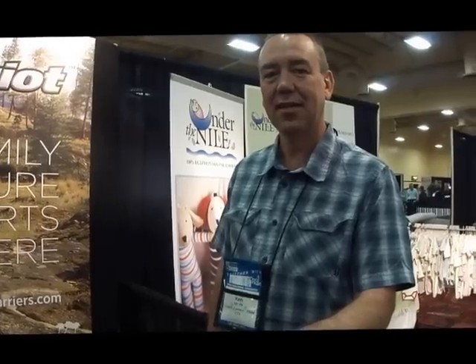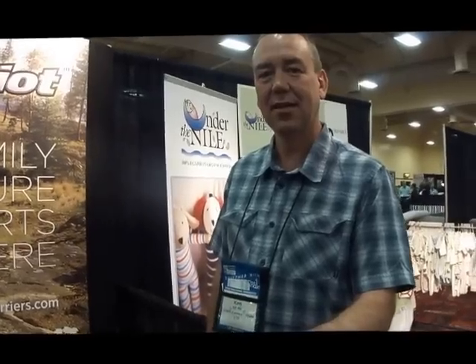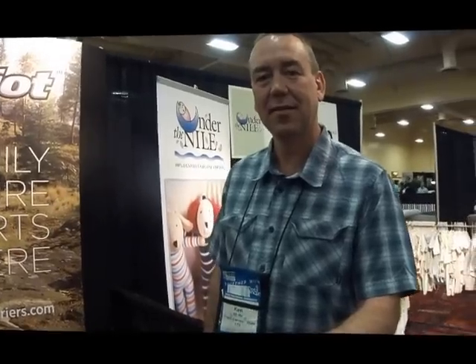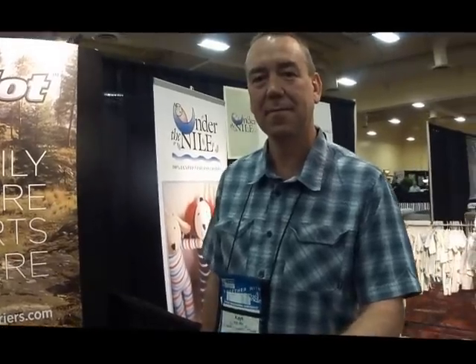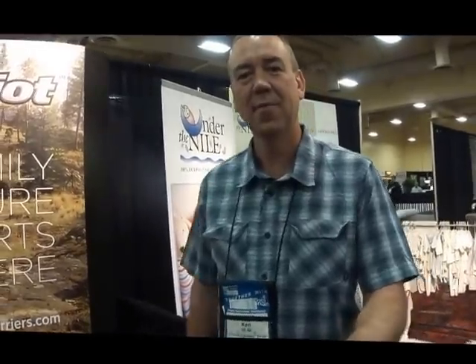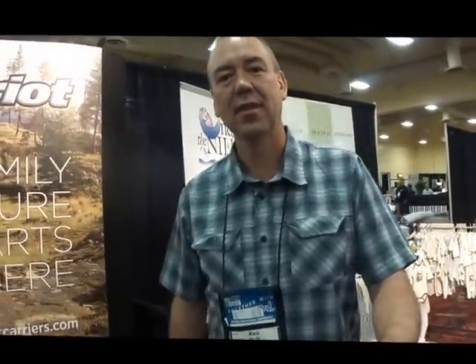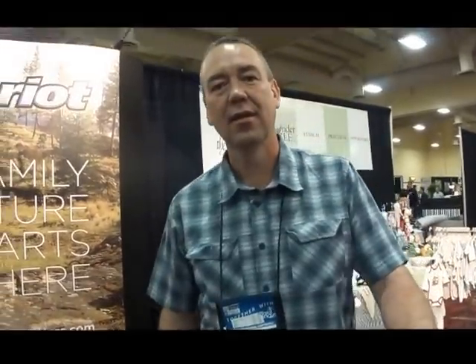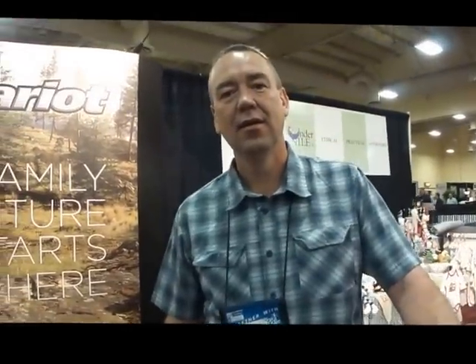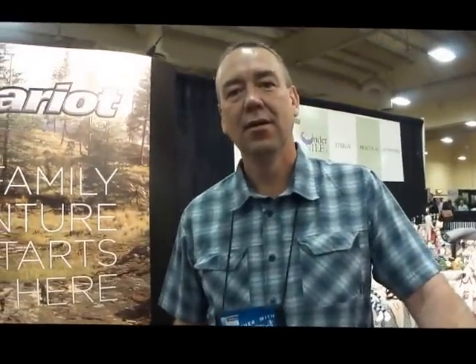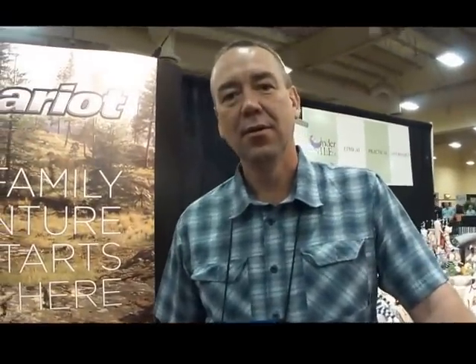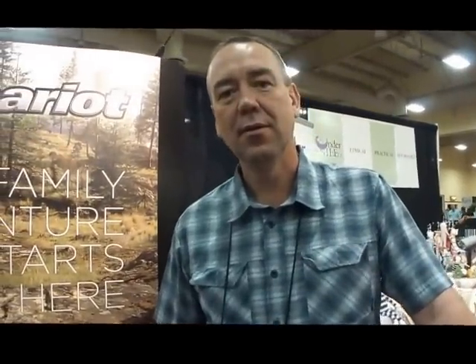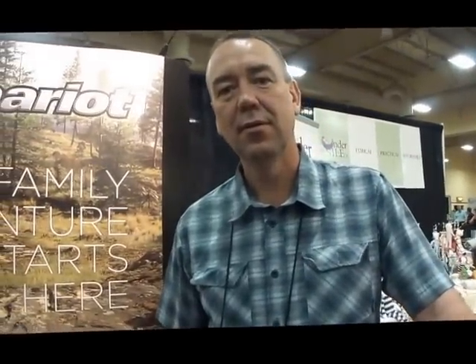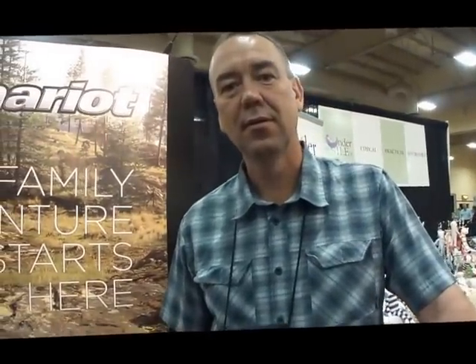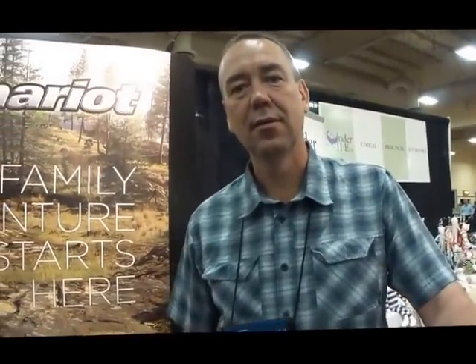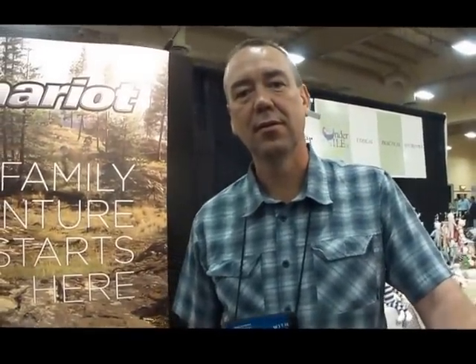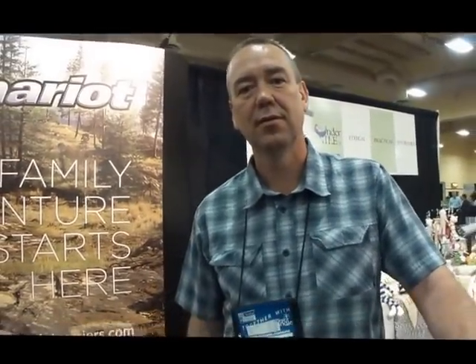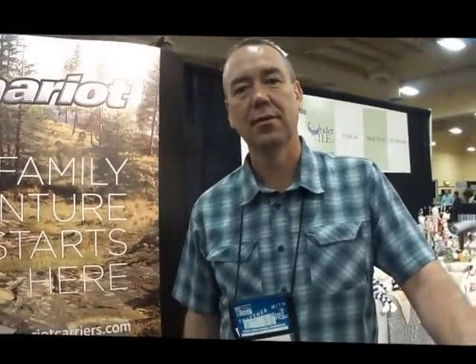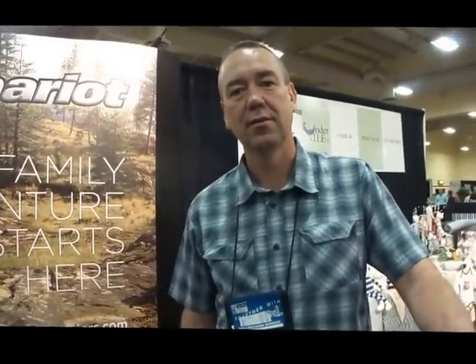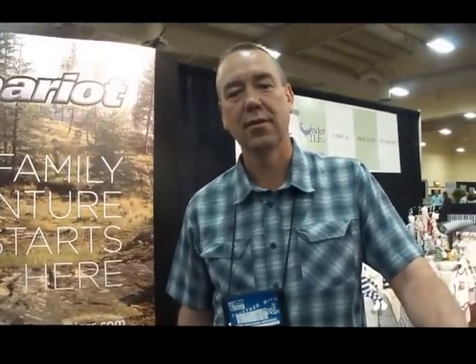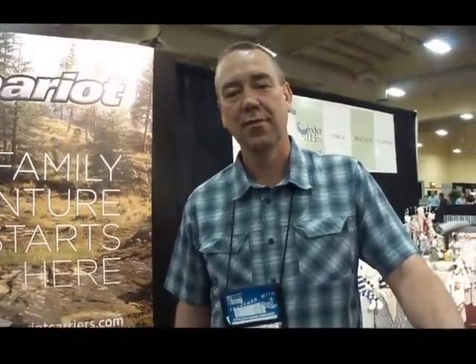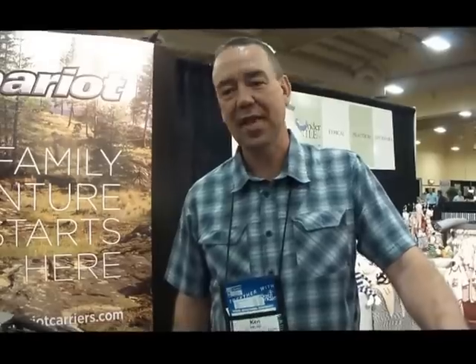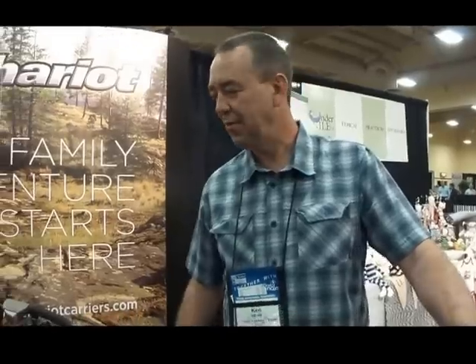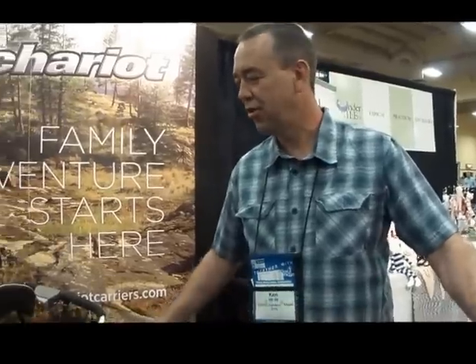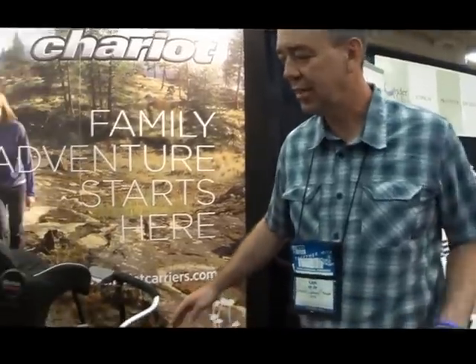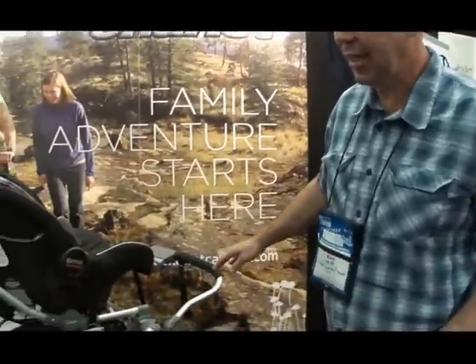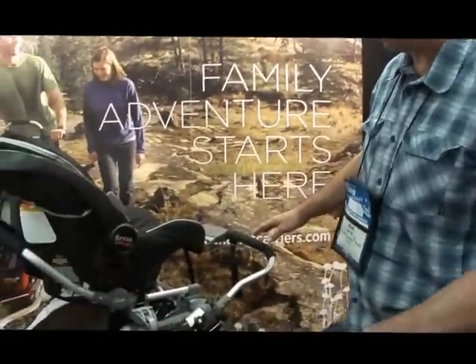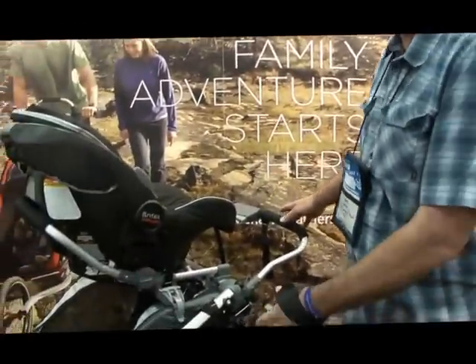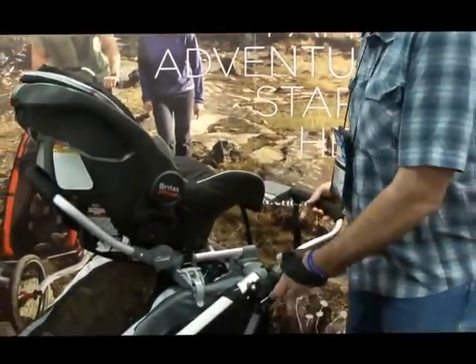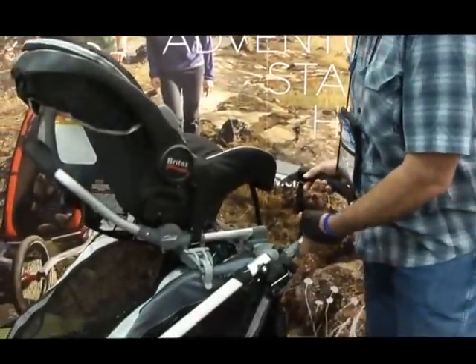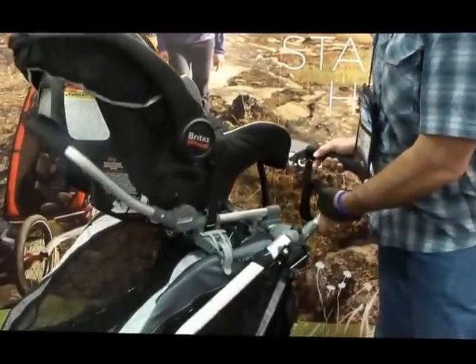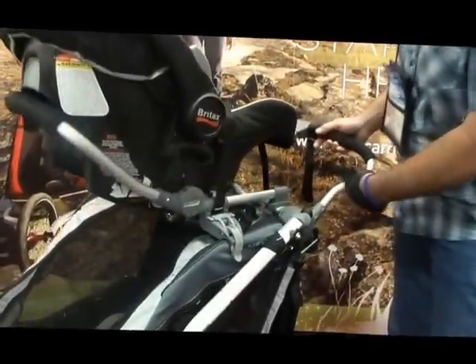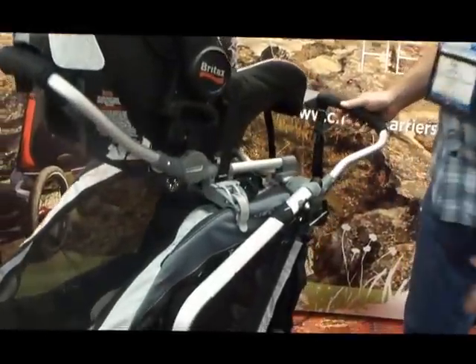Ken, you have a new model to show me — it was in prototype when we saw it last fall but now it's actually in production. Yes, we have the Chinook. It's the latest tour model, it's part of our urban series.